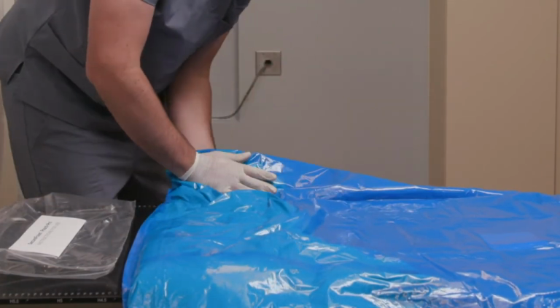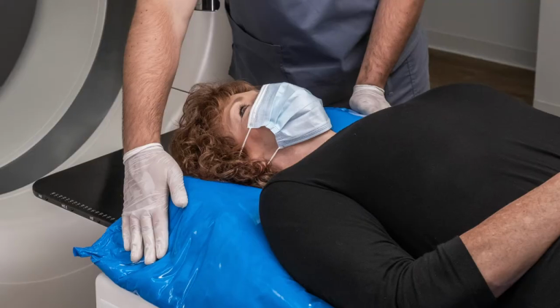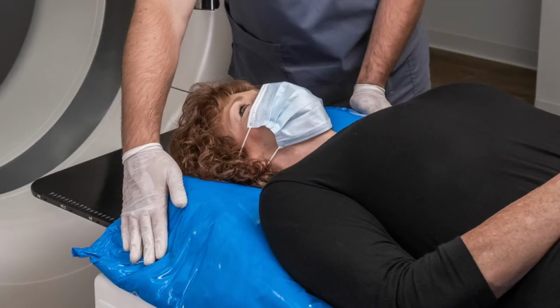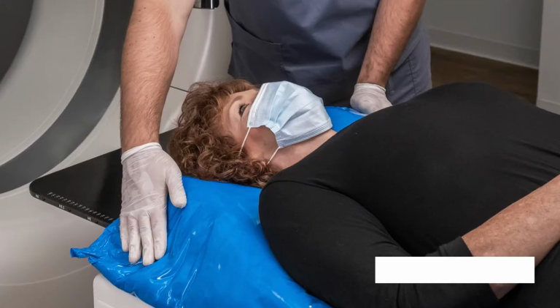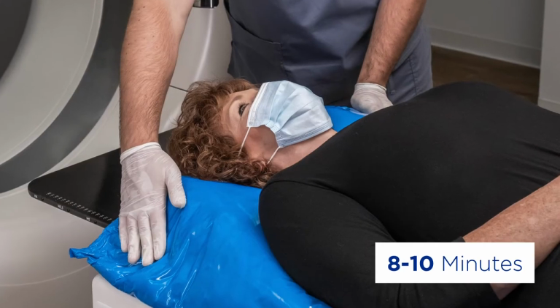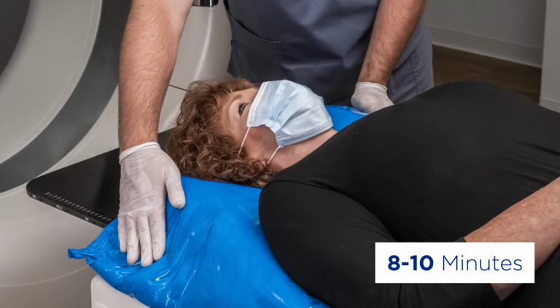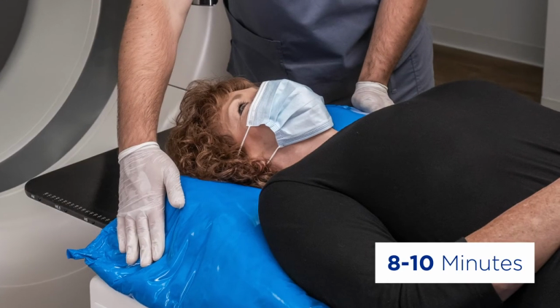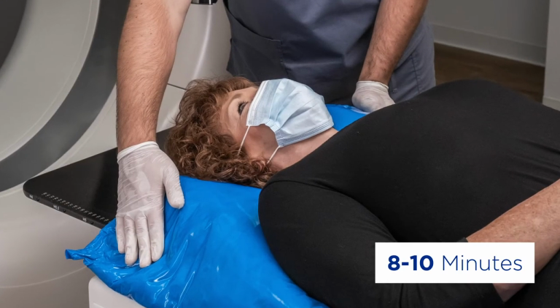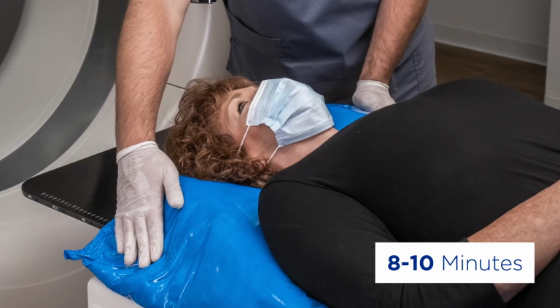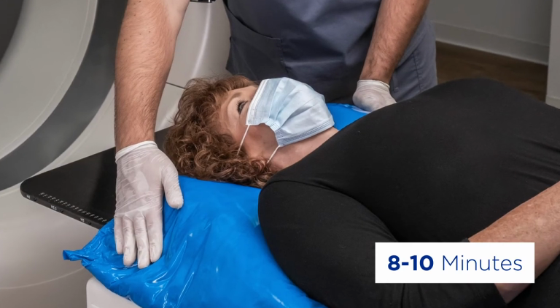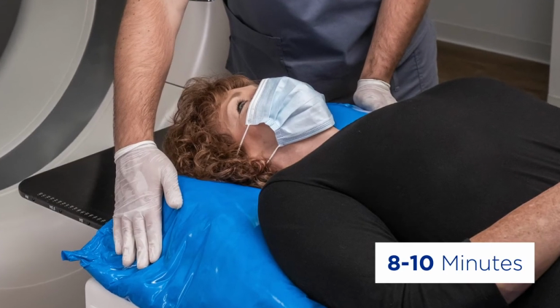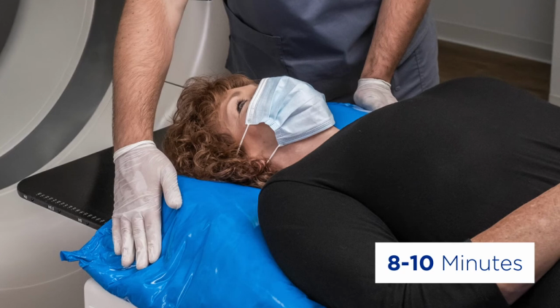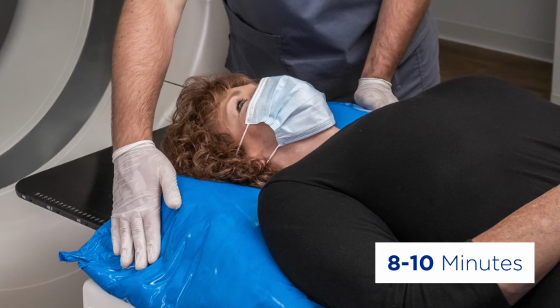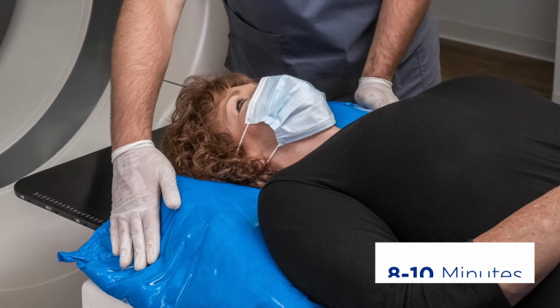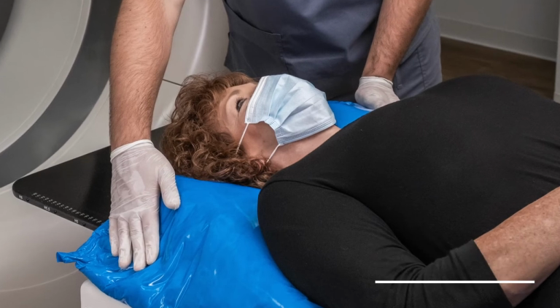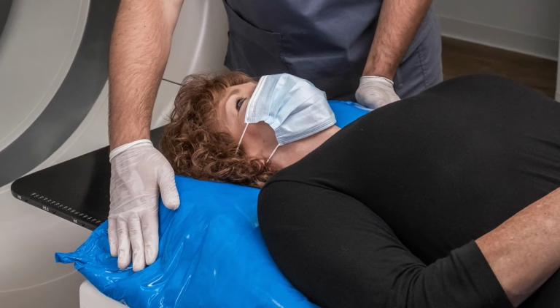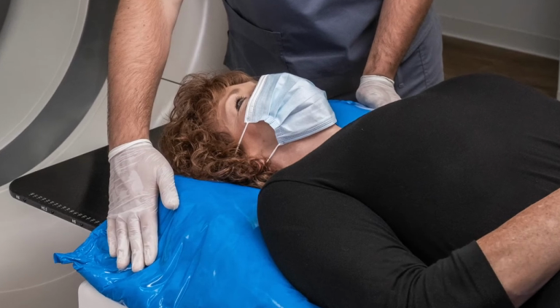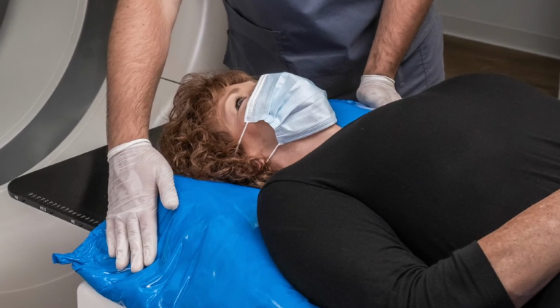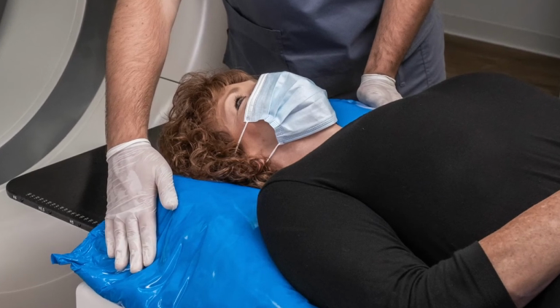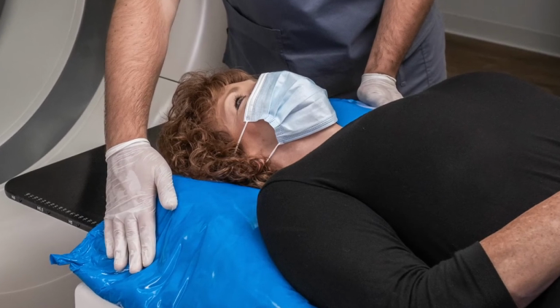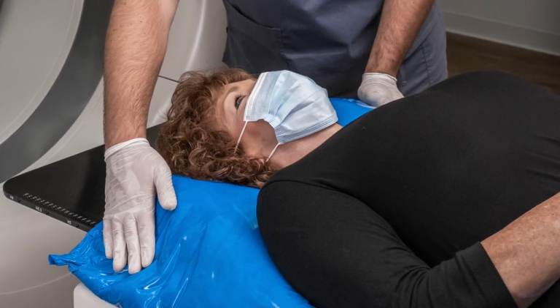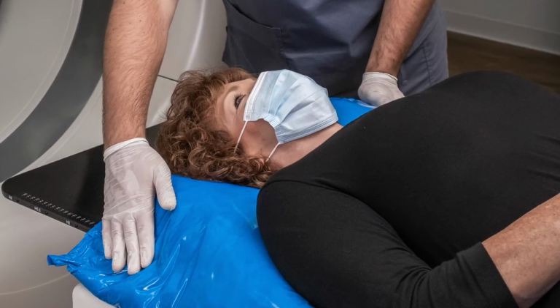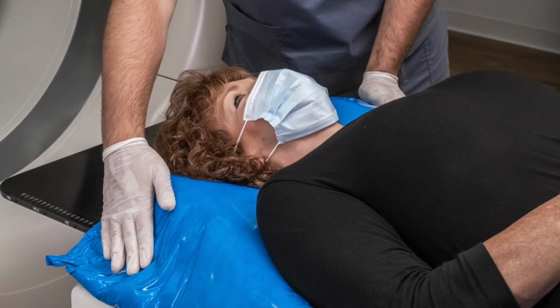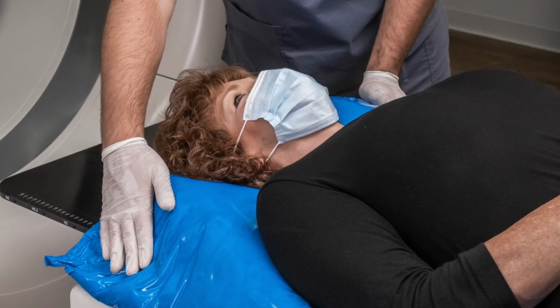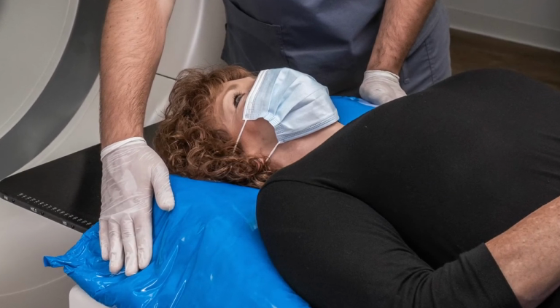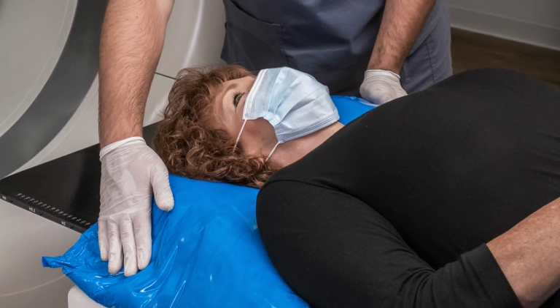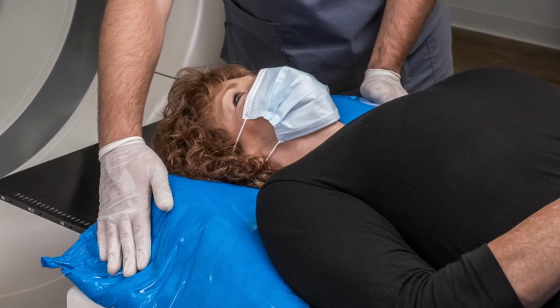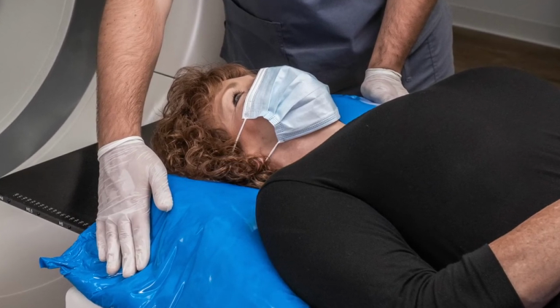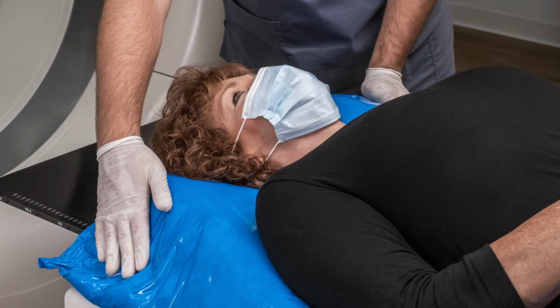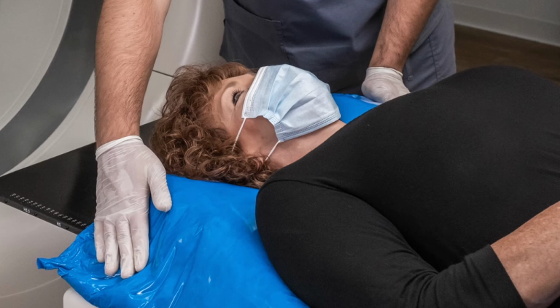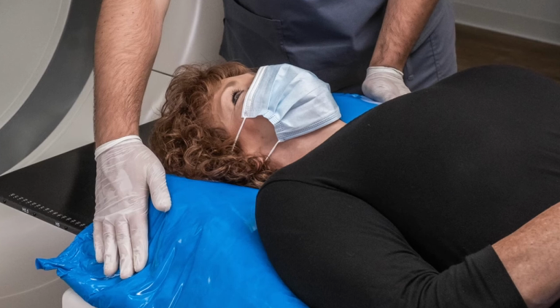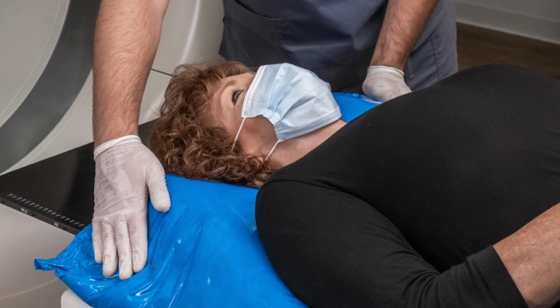The foam takes about 8 or 10 minutes to cure, so make sure your patient remains motionless. Once the foam has fully hardened, your SecureFoam Pouch Pro is ready to use.